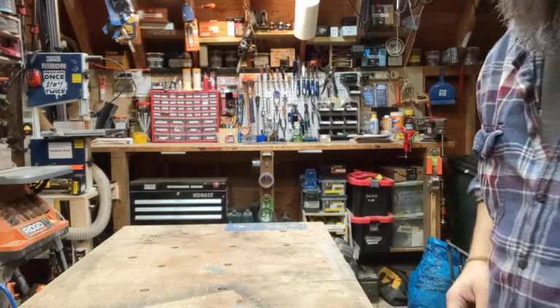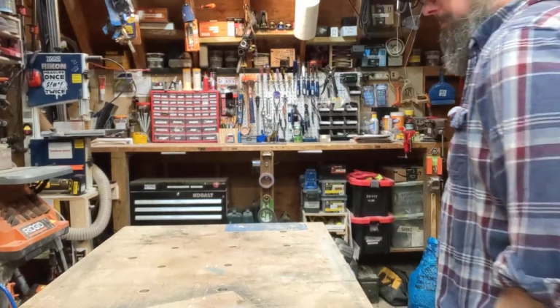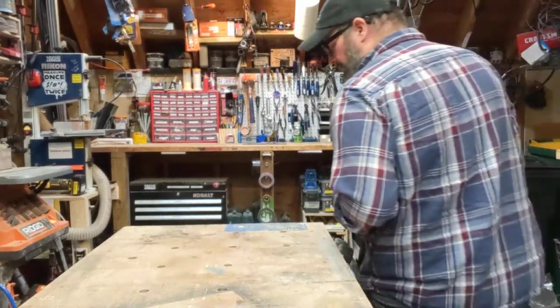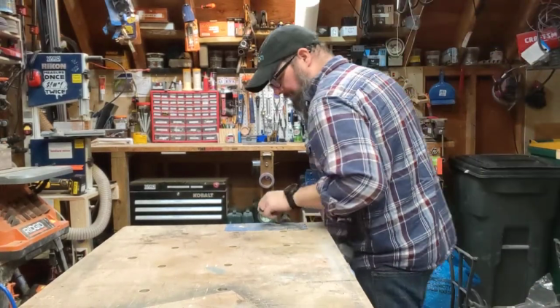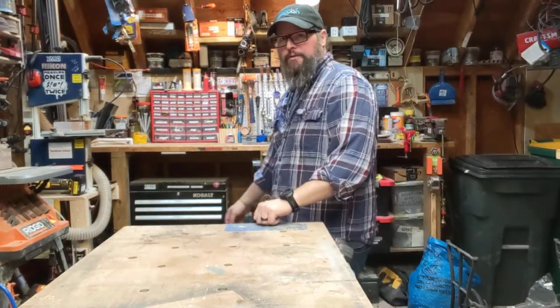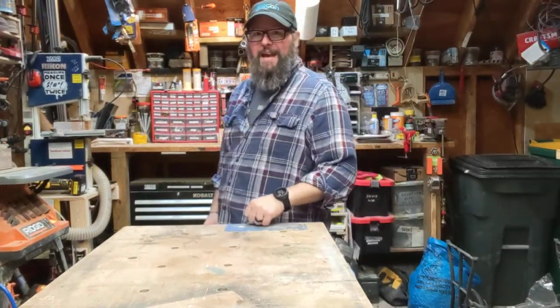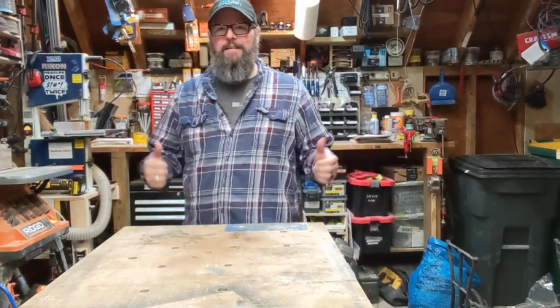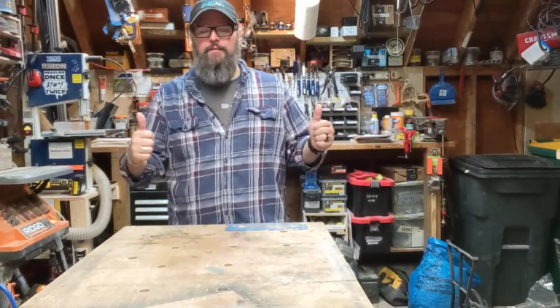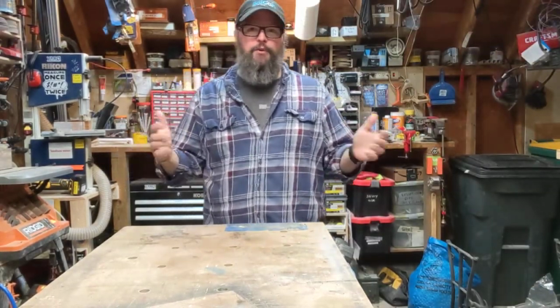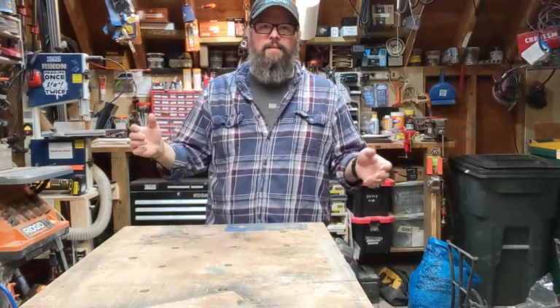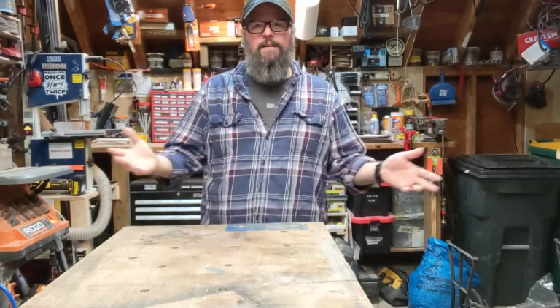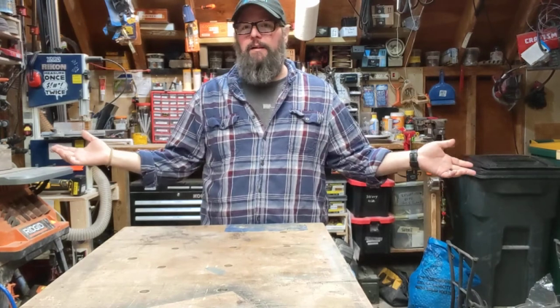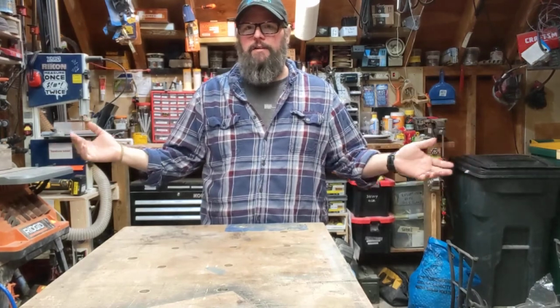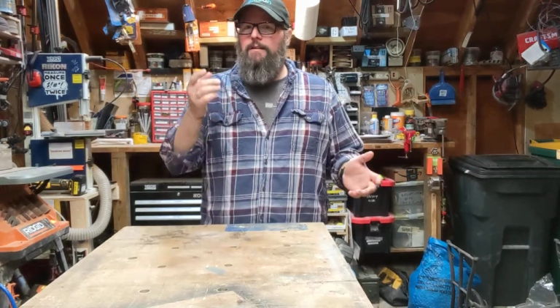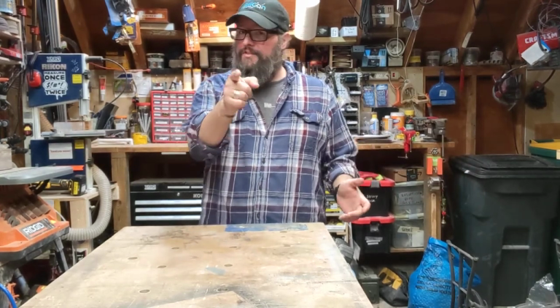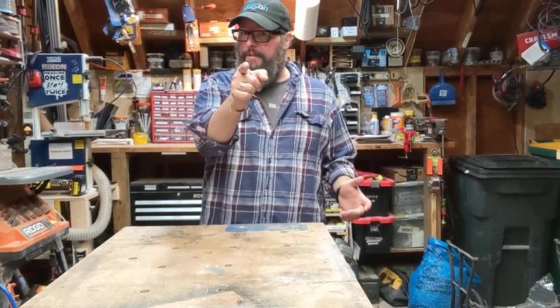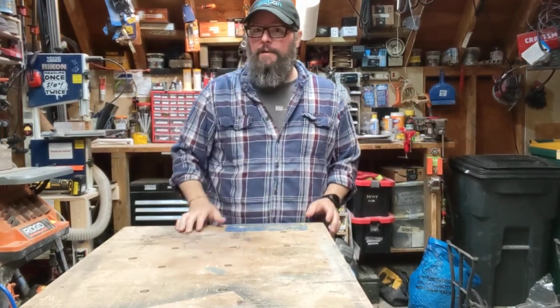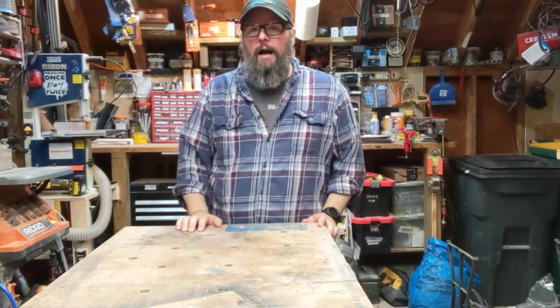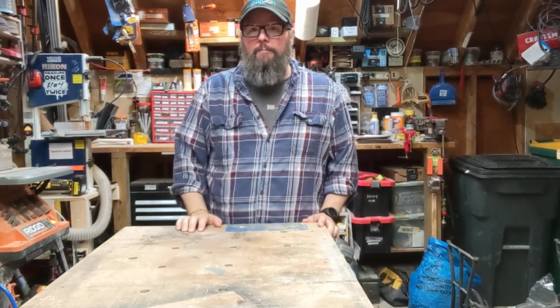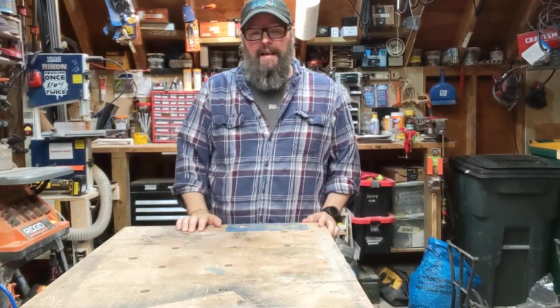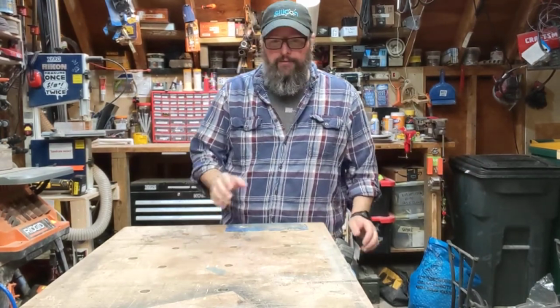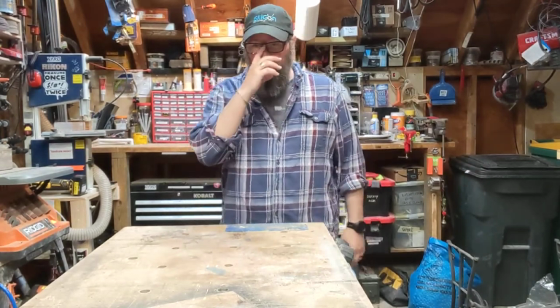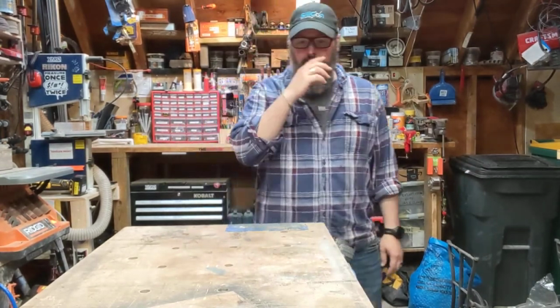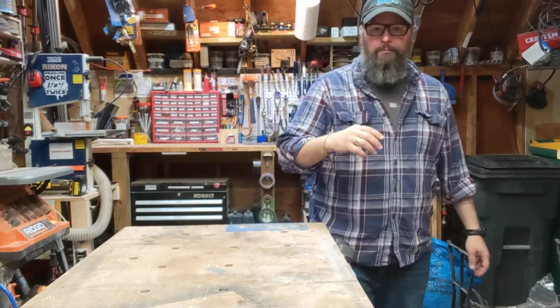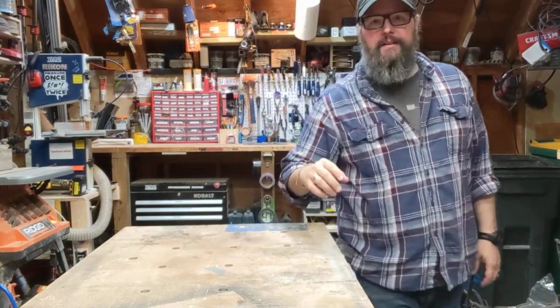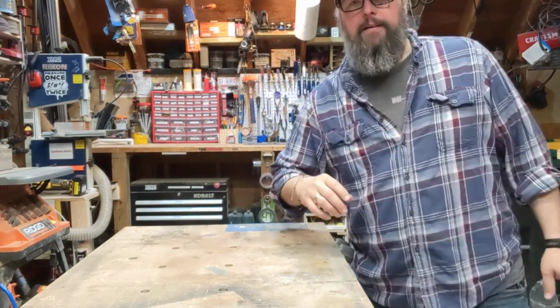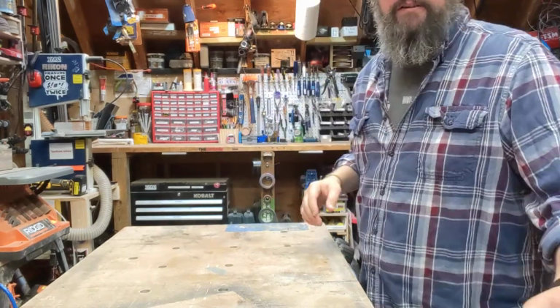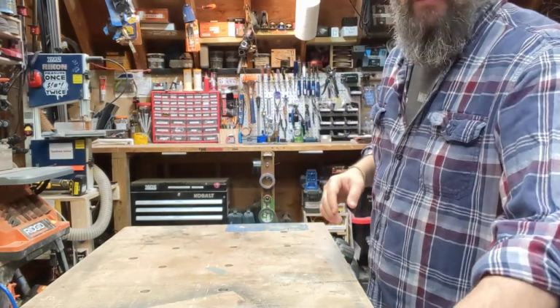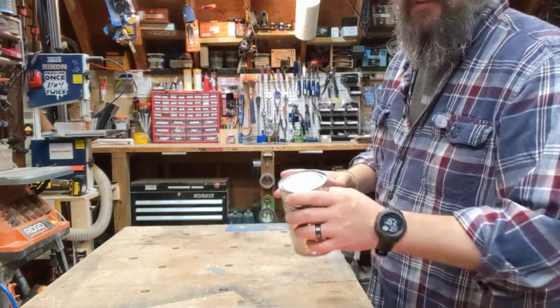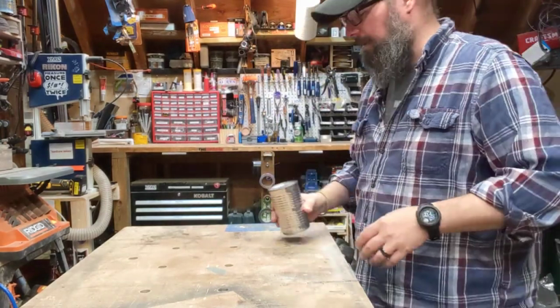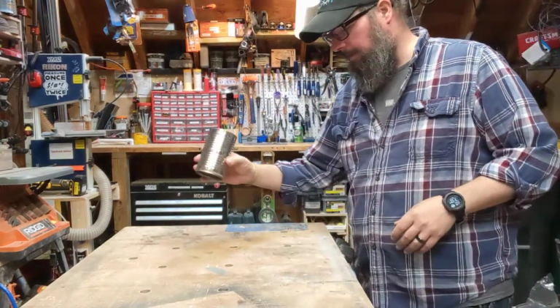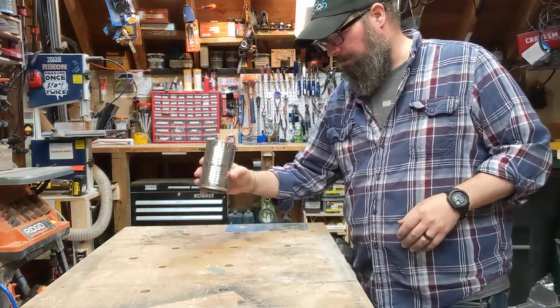Hey folks, this is Jeff Ruski from Bargo Industries at Made A Thing — or whatever the hell we call this channel, we're still figuring that out. But today I have just a quick little project that I picked up from Mr. Jimmy DiResta and his channel.